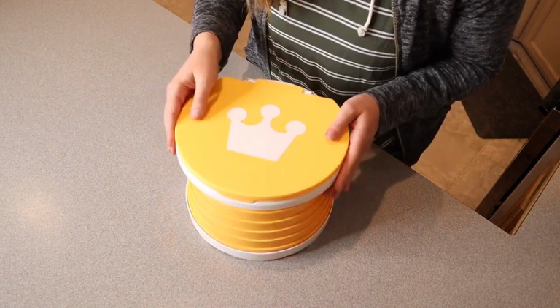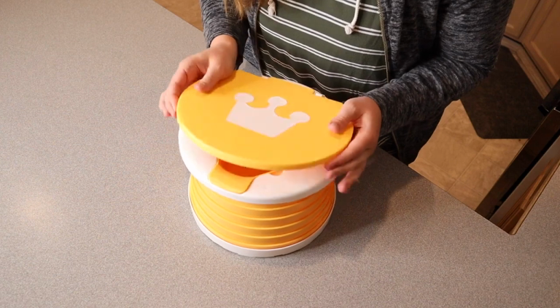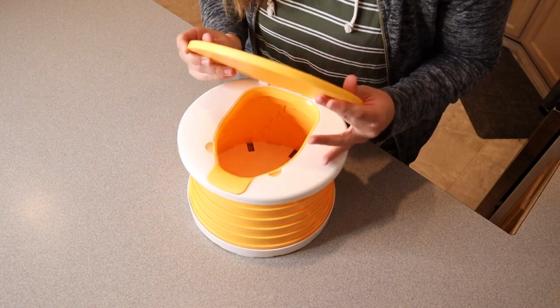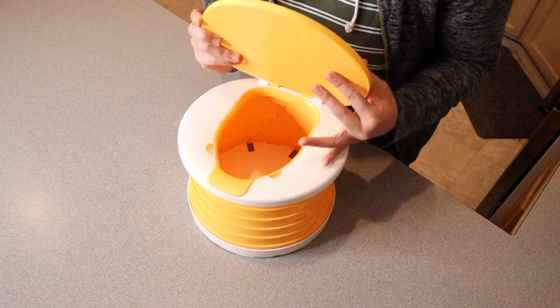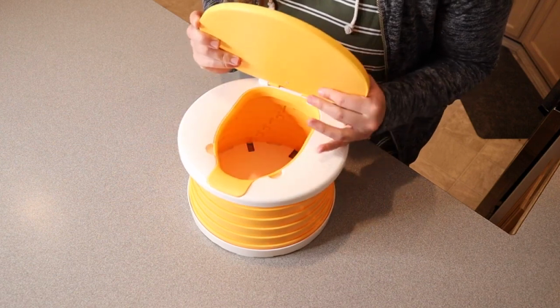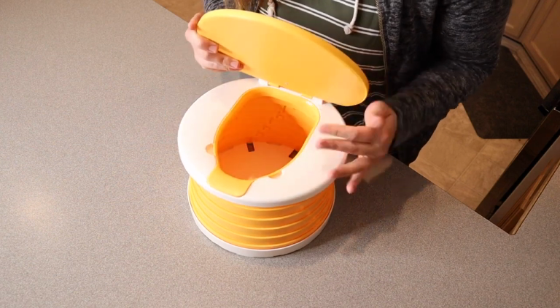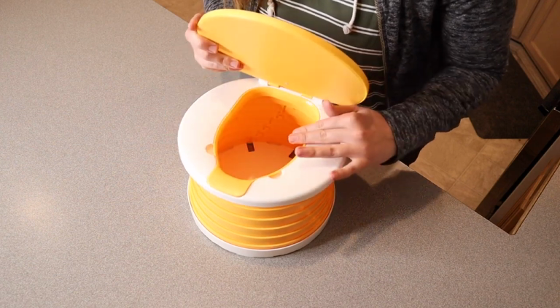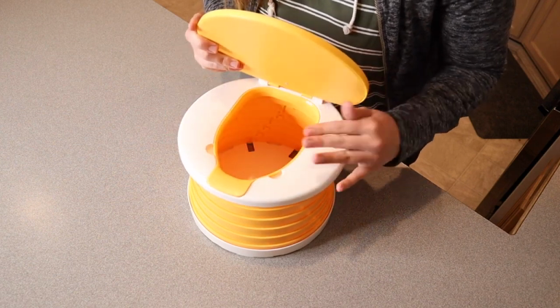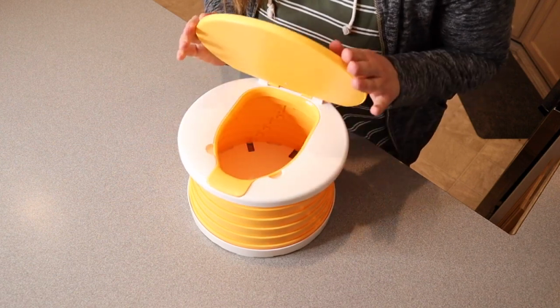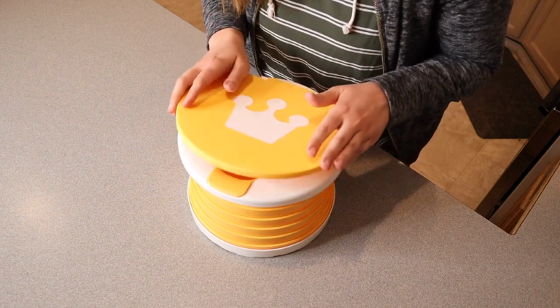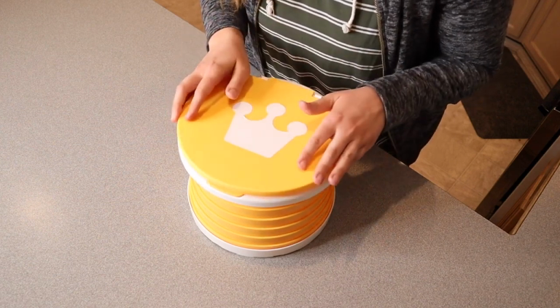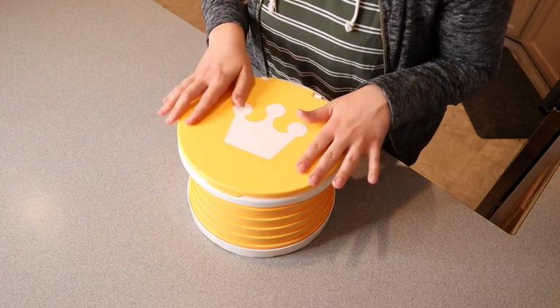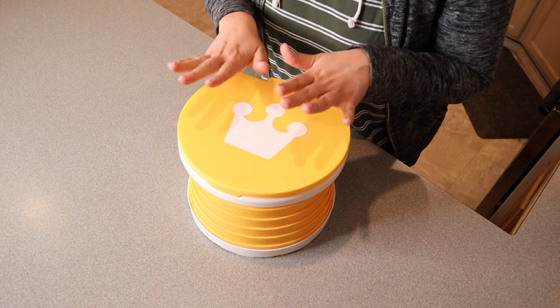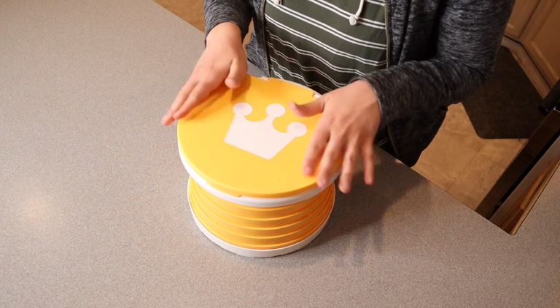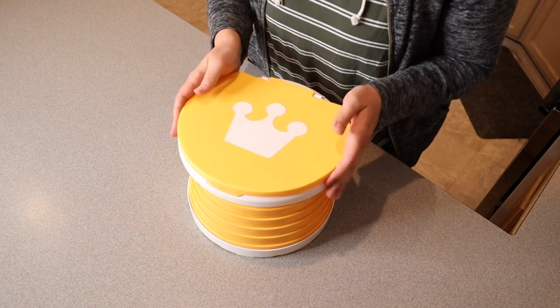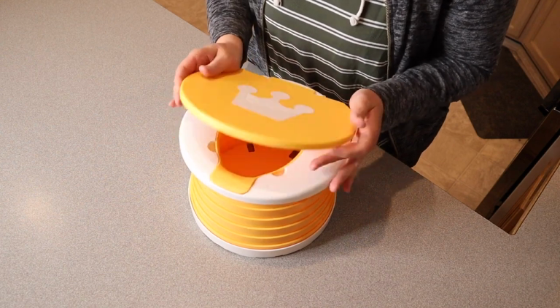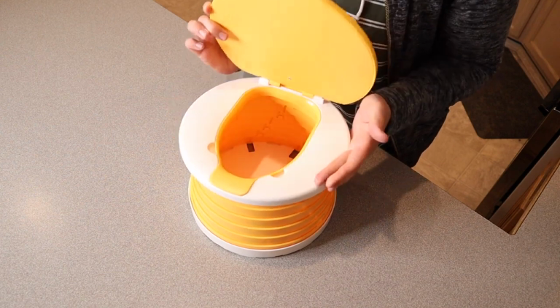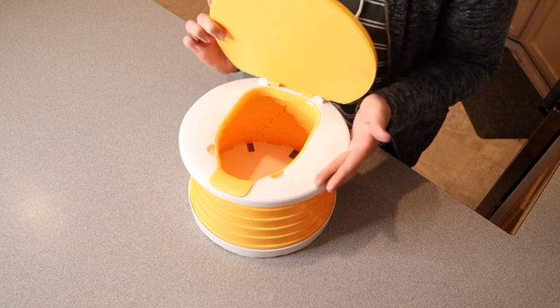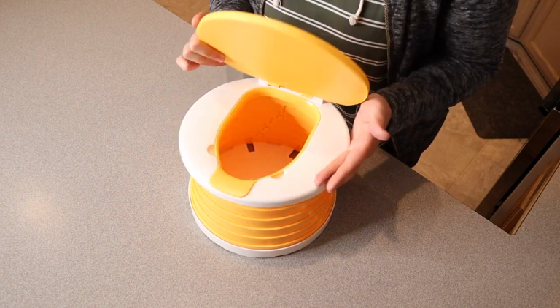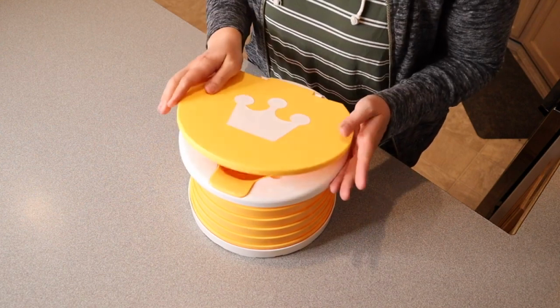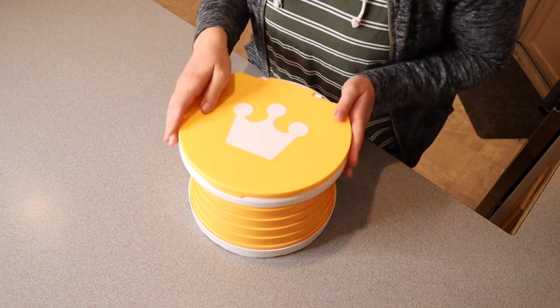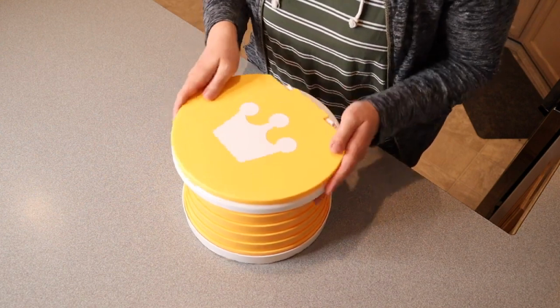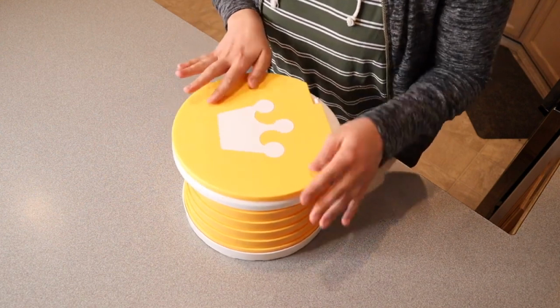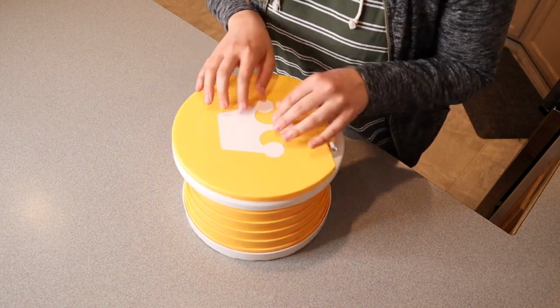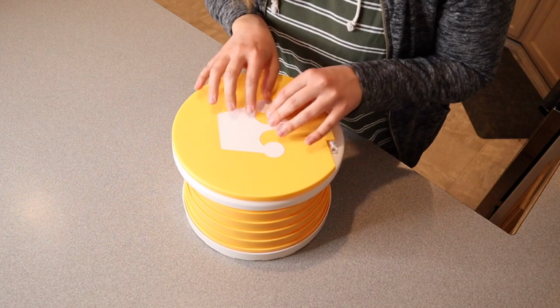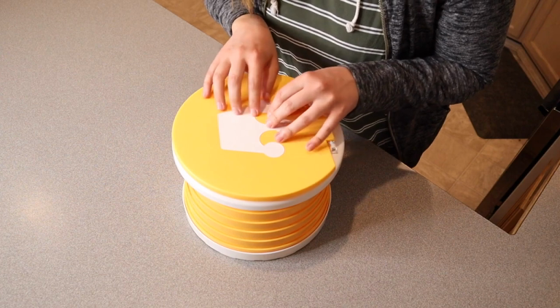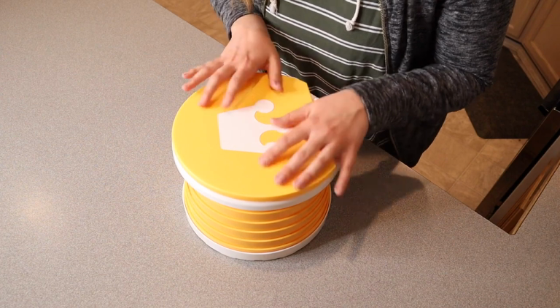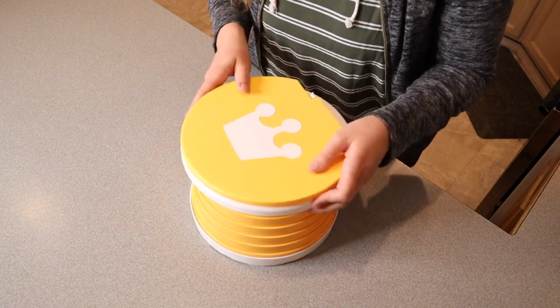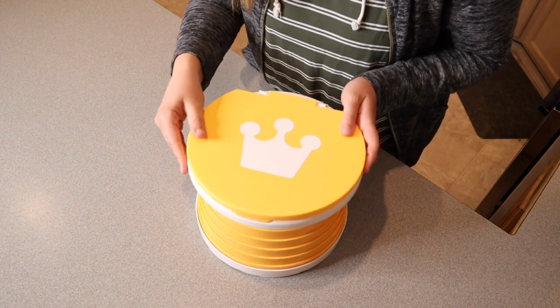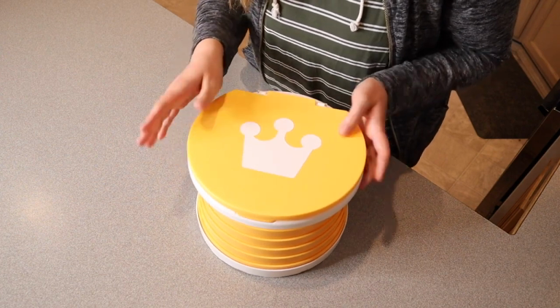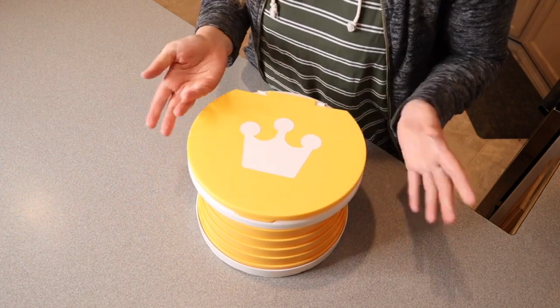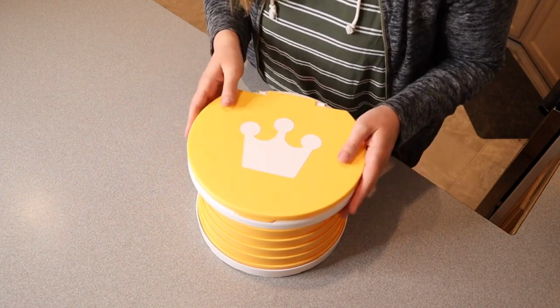There are a few different ways you can use this. You can see this has the potty piece inside. You can use this not only as a little portable toilet, but you can also use it as a stool or a stepping stool if you need that in the bathroom, which should be really handy.